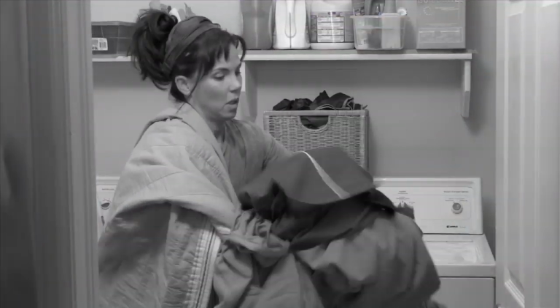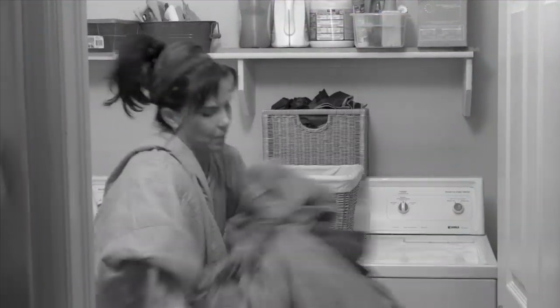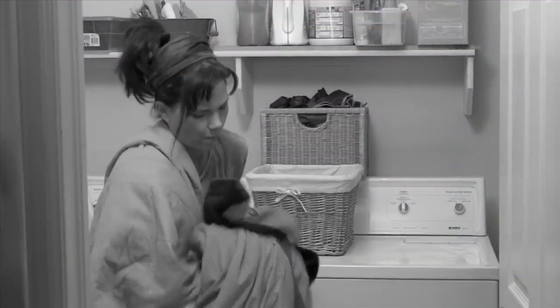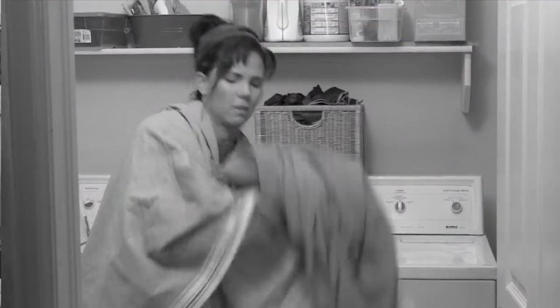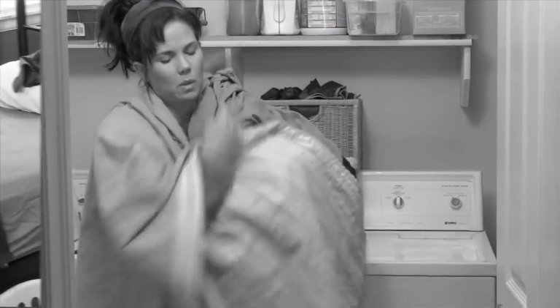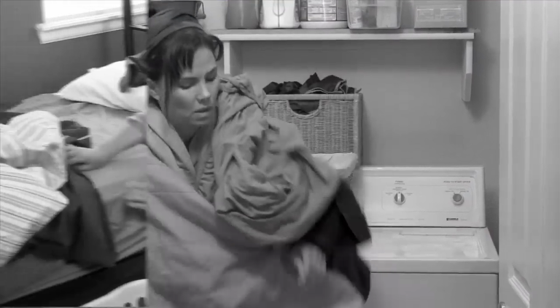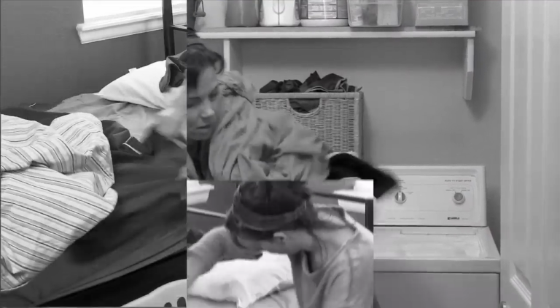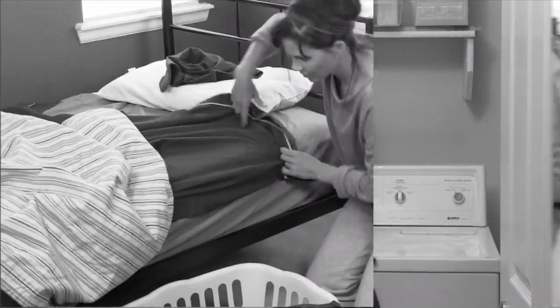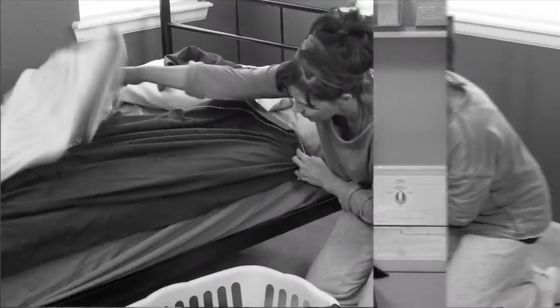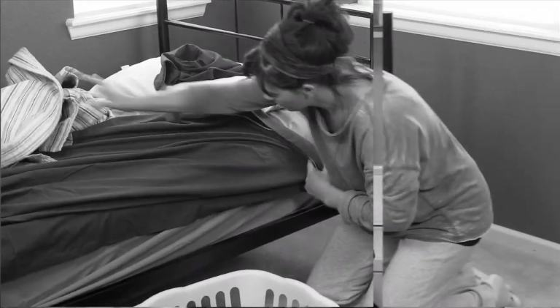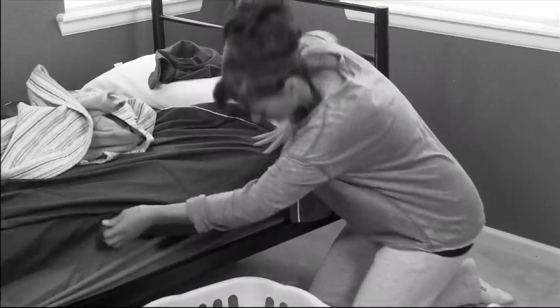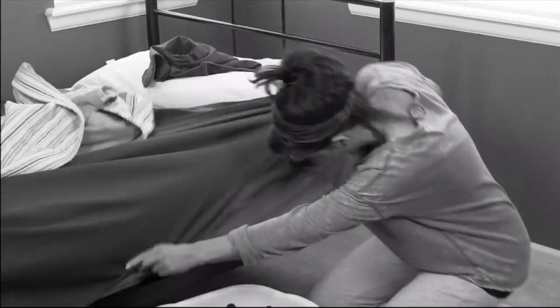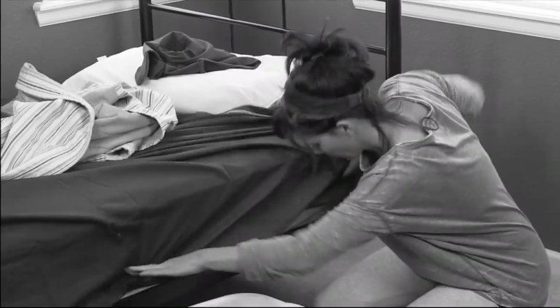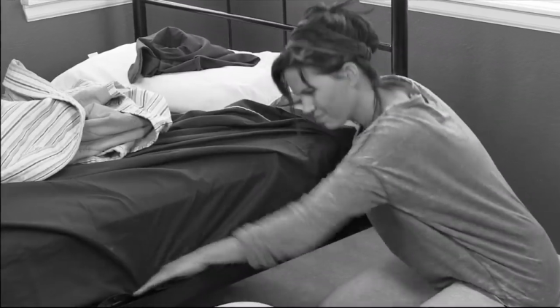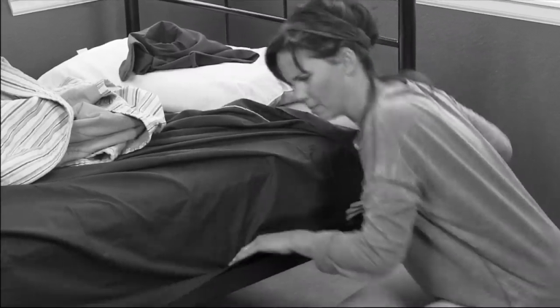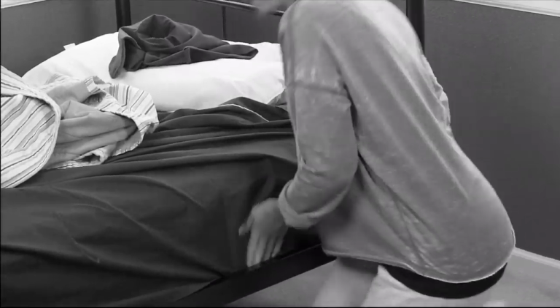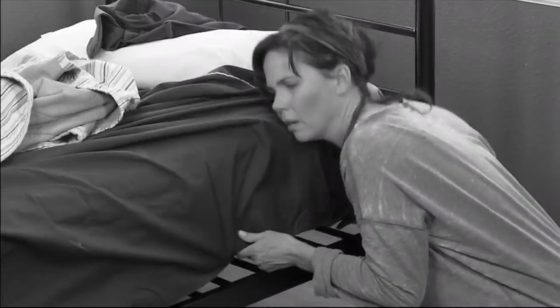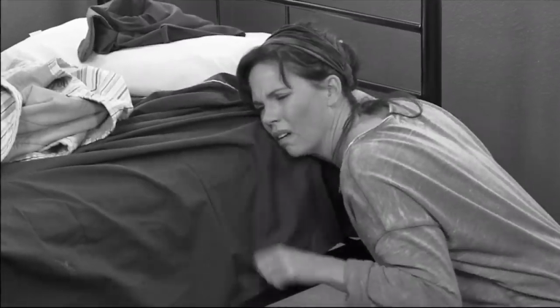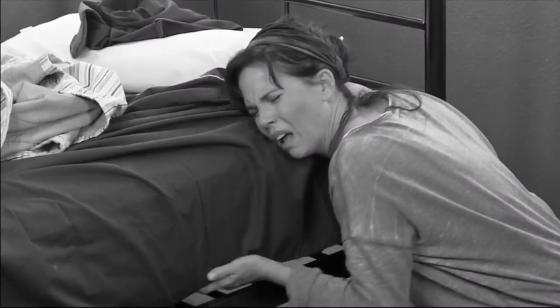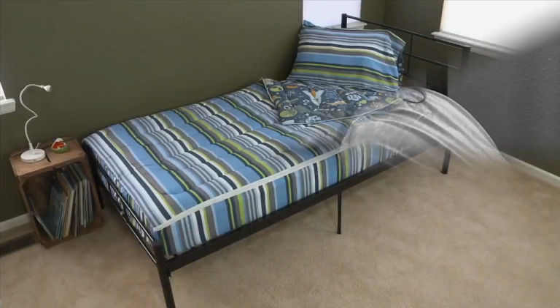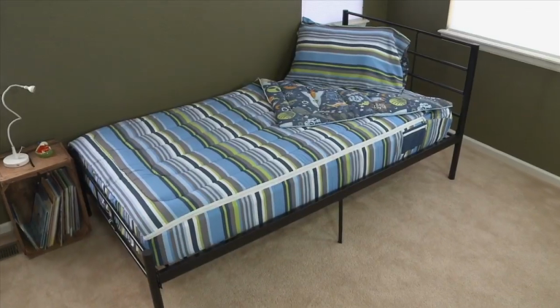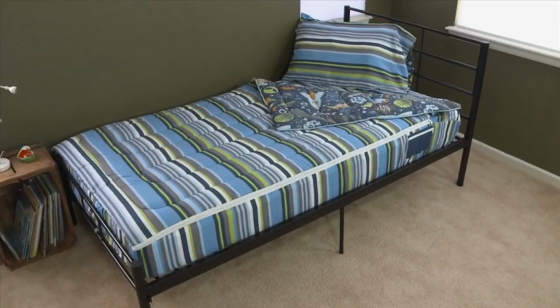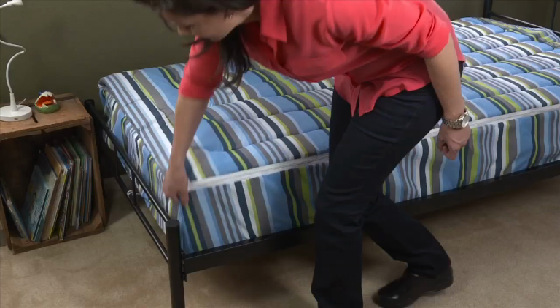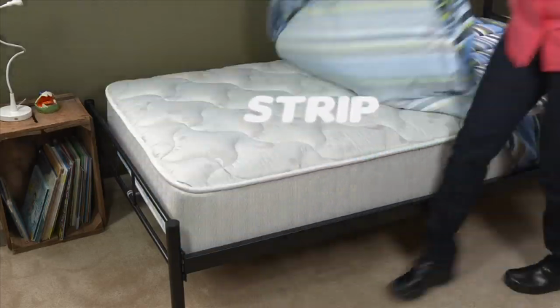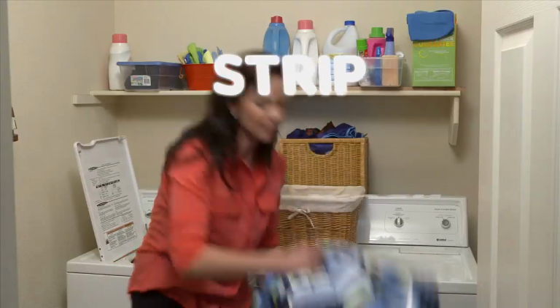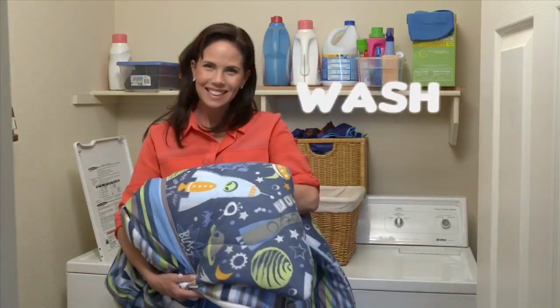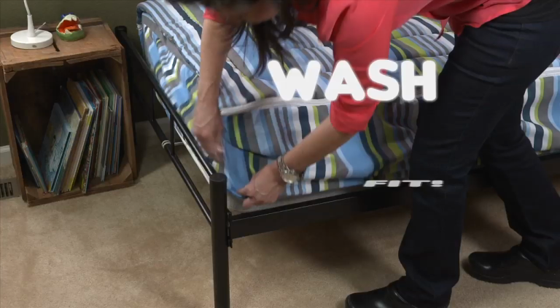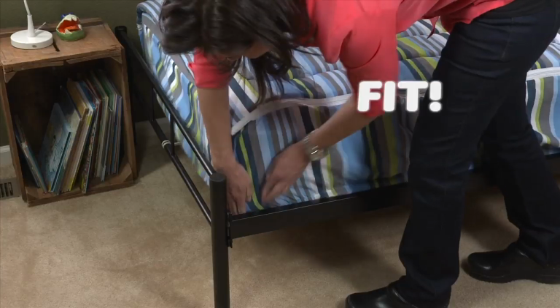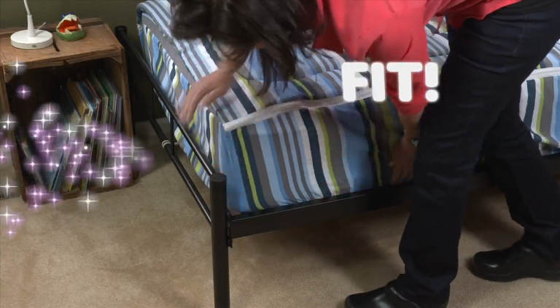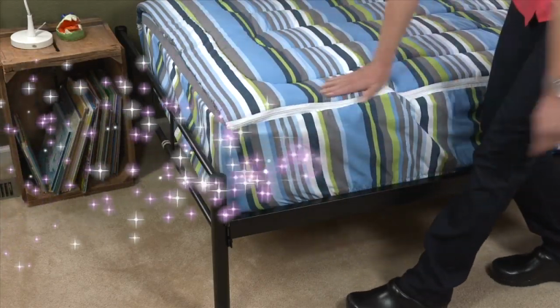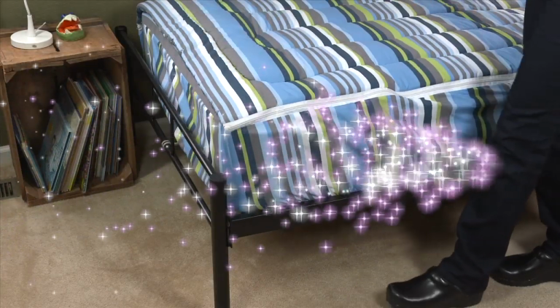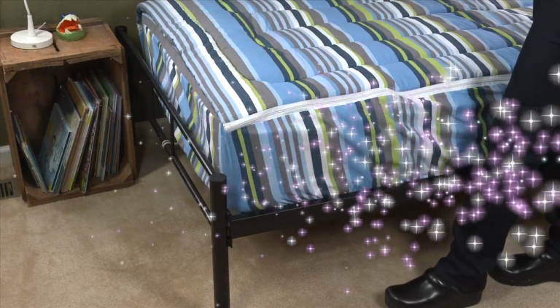And when it's time to wash, why struggle with a bunch of bulky sheets and blankets trying to get them to all fit right? That's never fun! But Zip It's all in one! You just strip, wash, fit, and you're done!